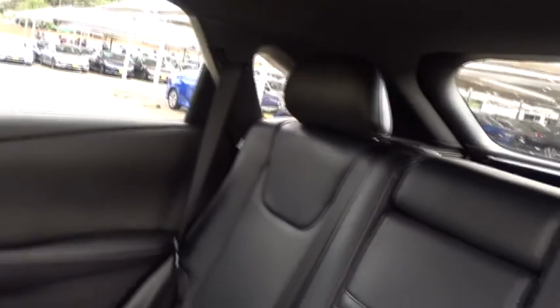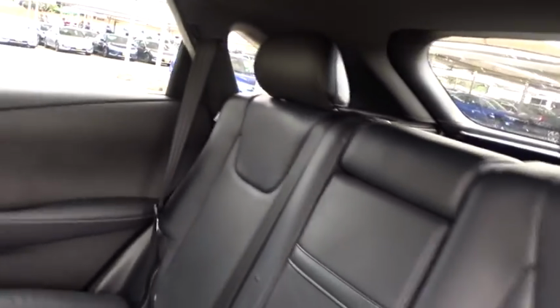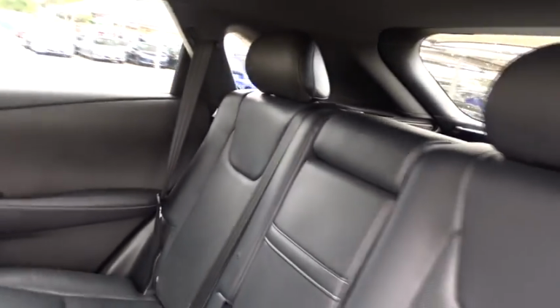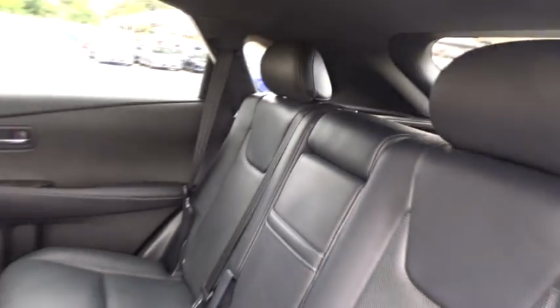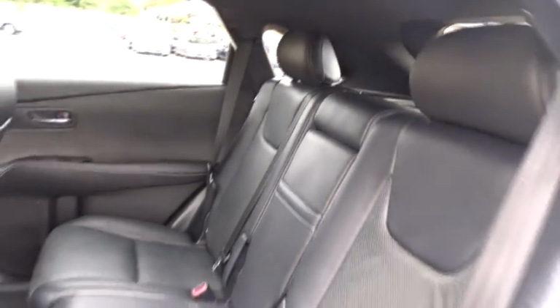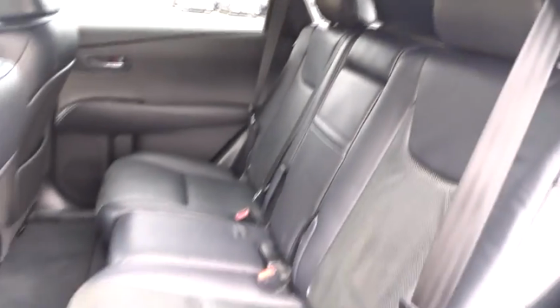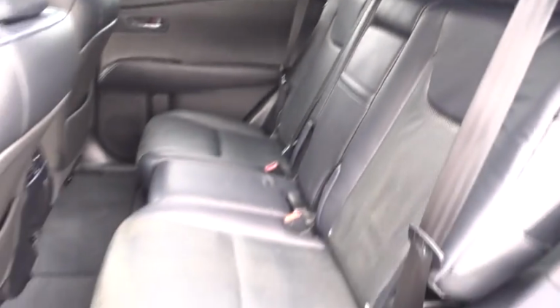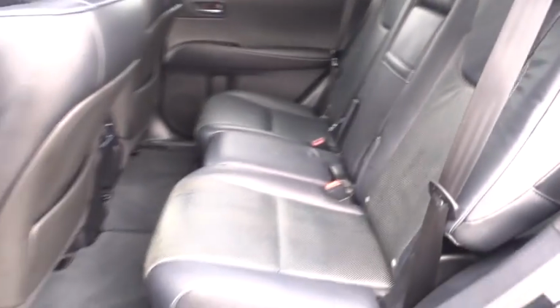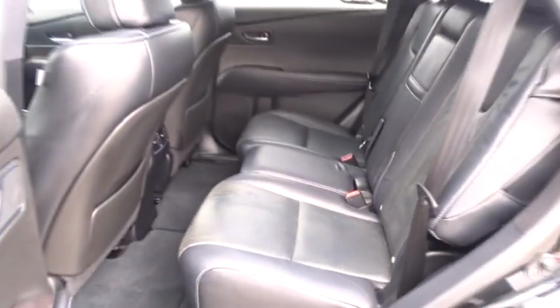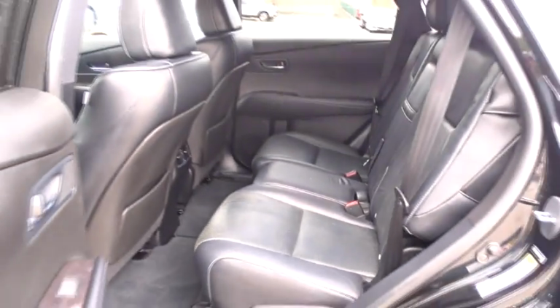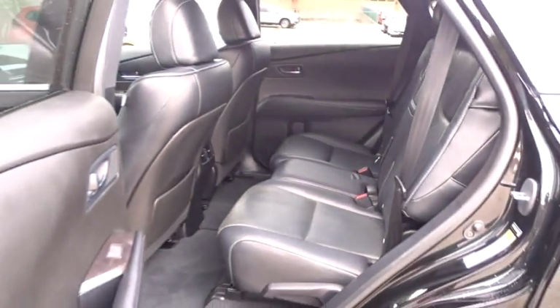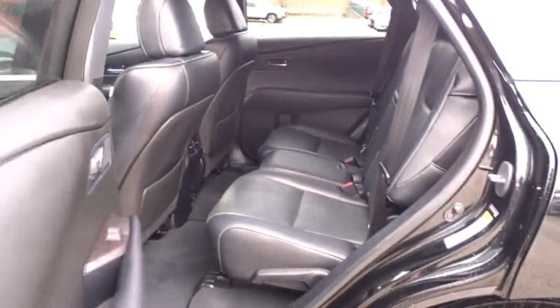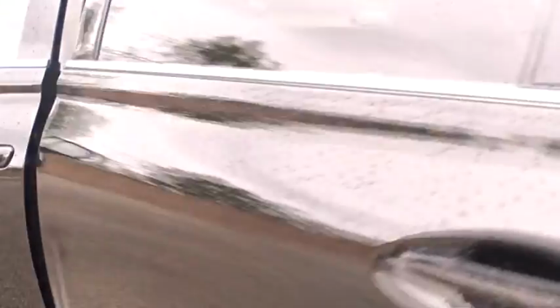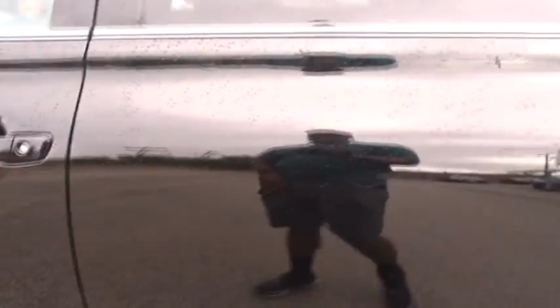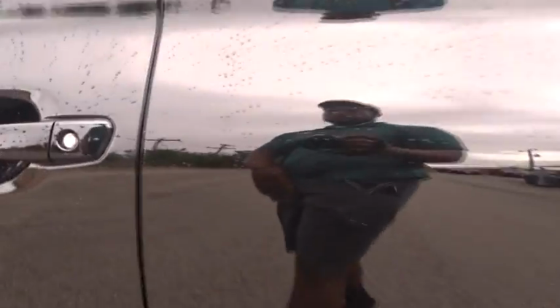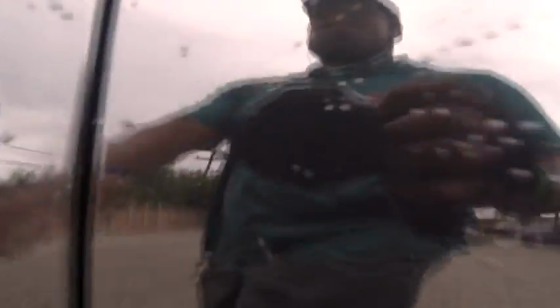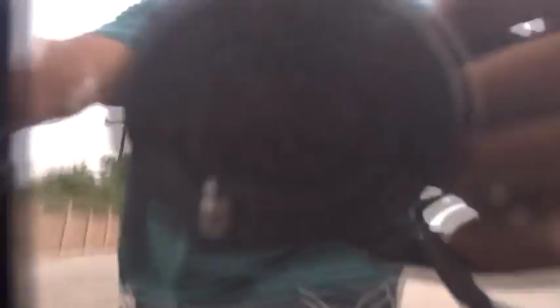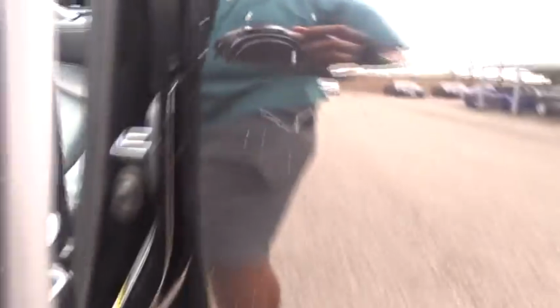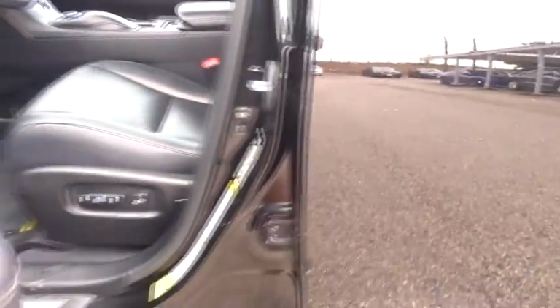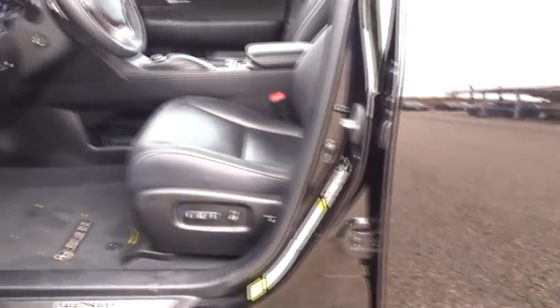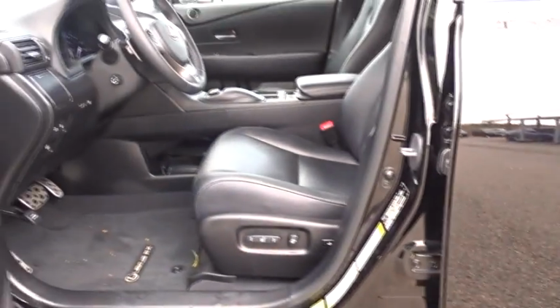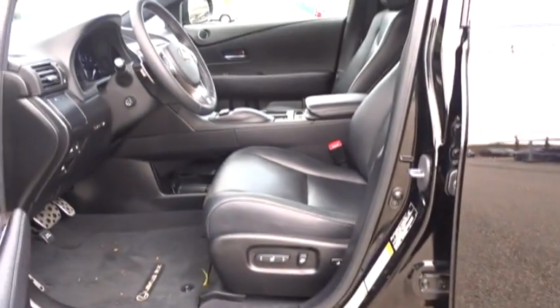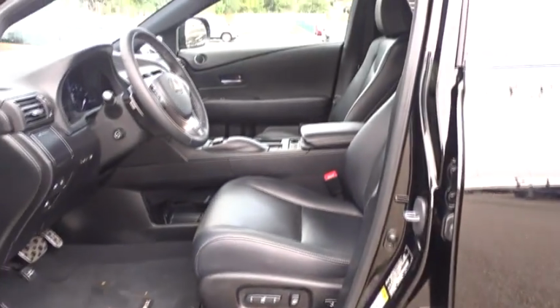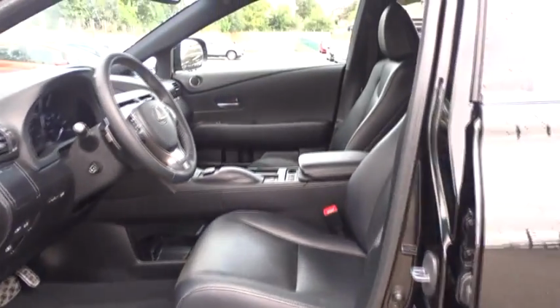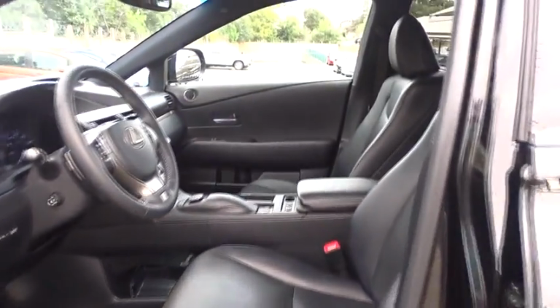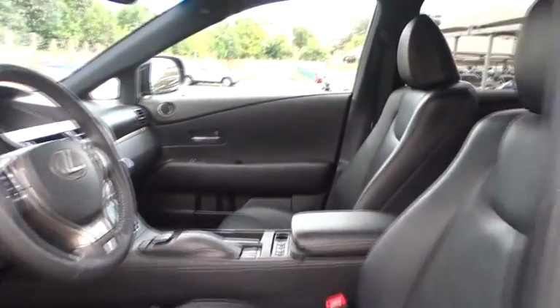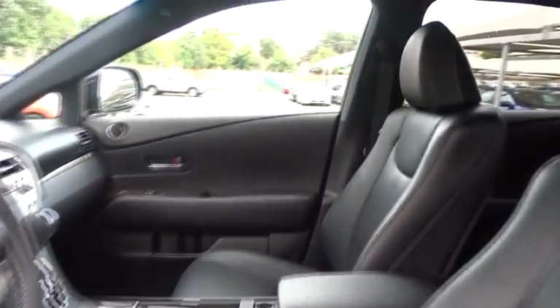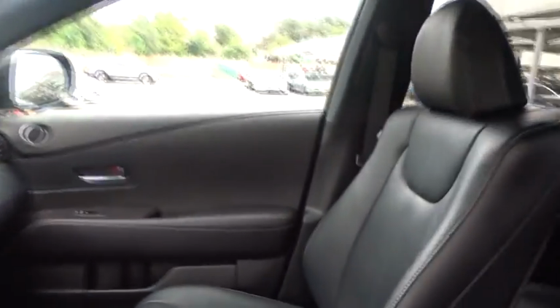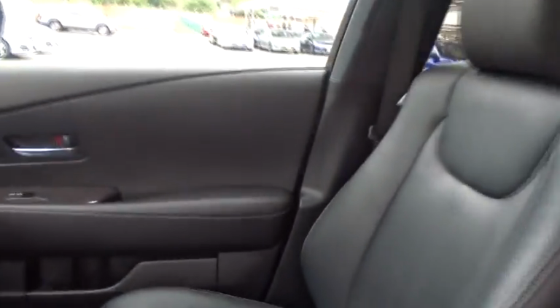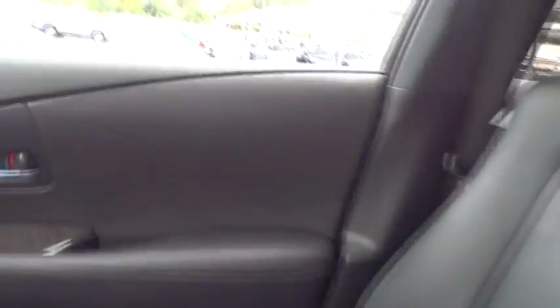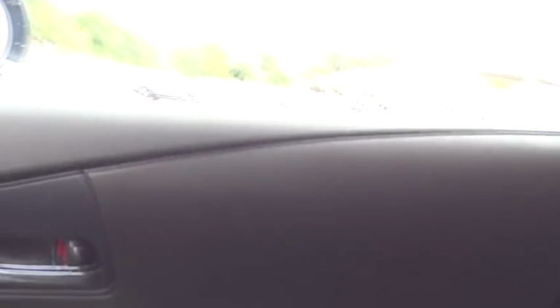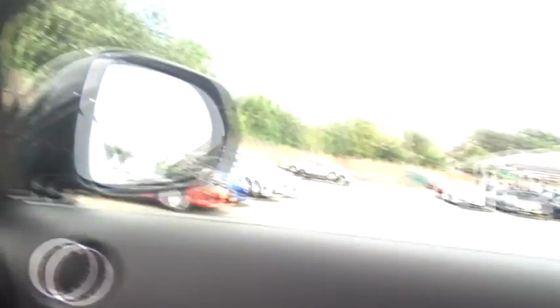Floor mats, auto-dimming rear view mirror, keyless start, four-wheel disc brakes, aluminum wheels. Take this vehicle for a spin and see why so many shoppers are now proud owners.